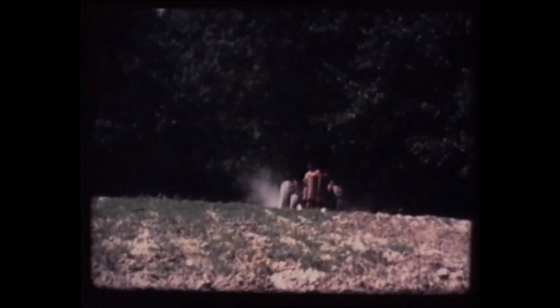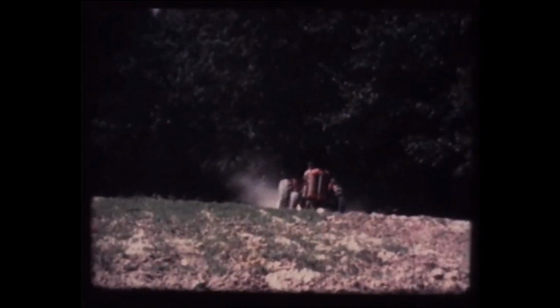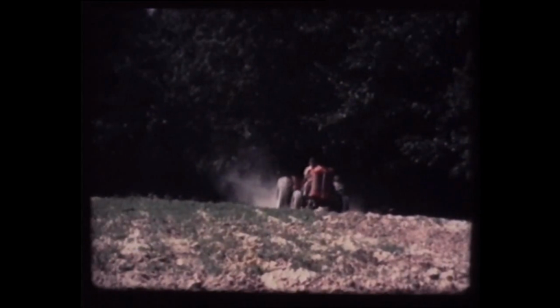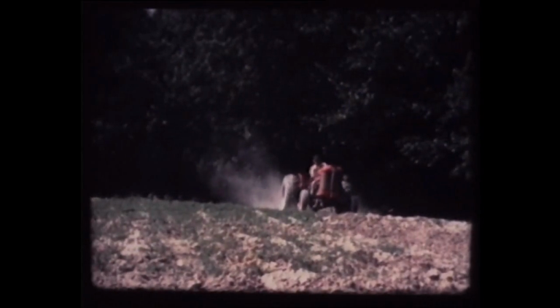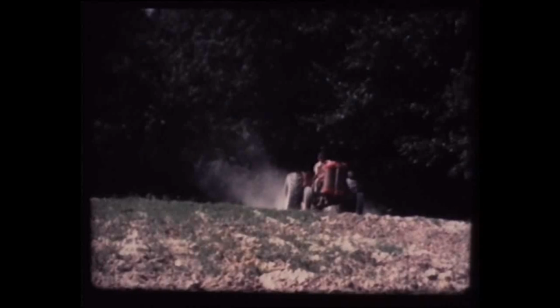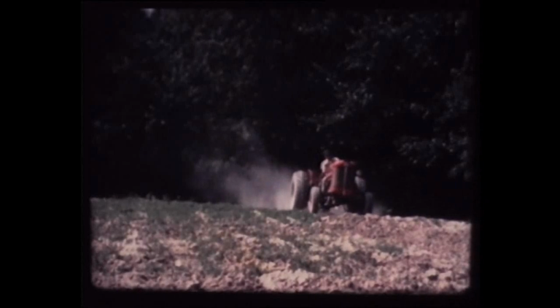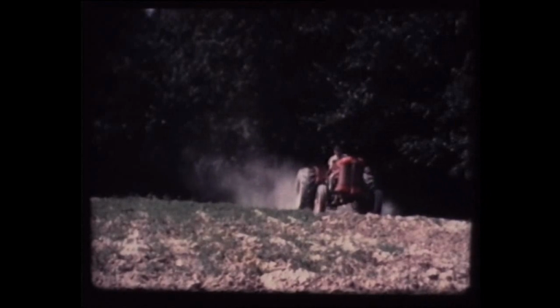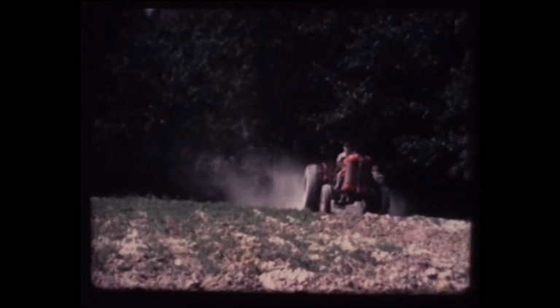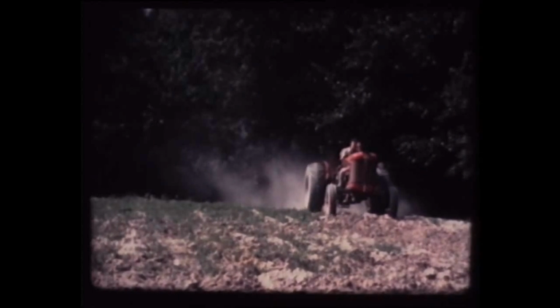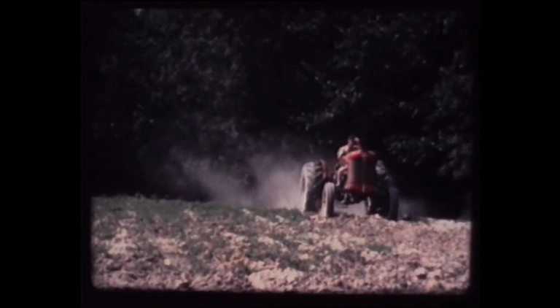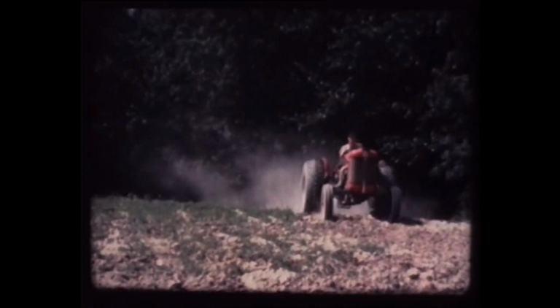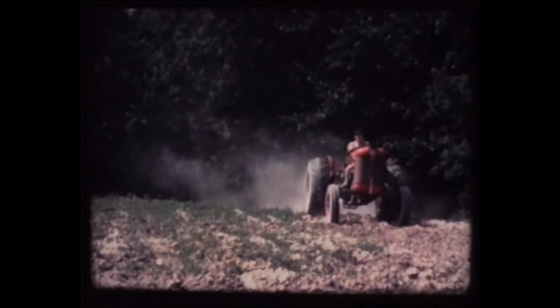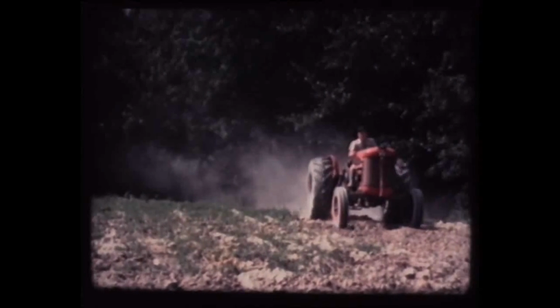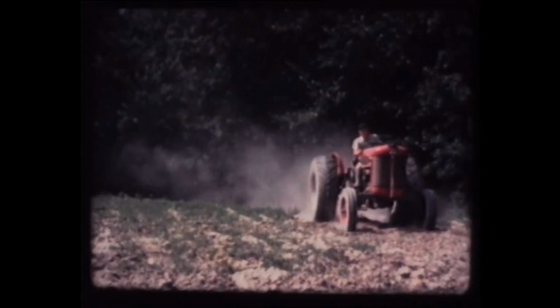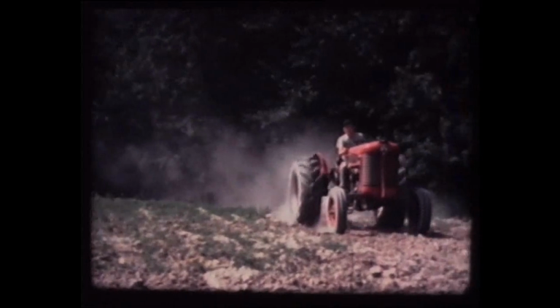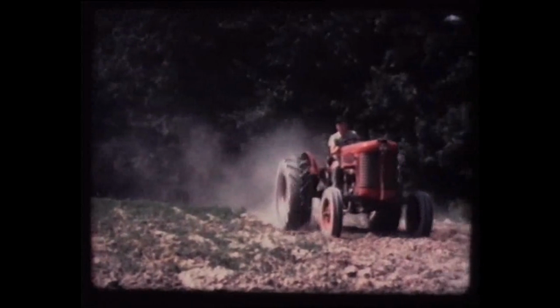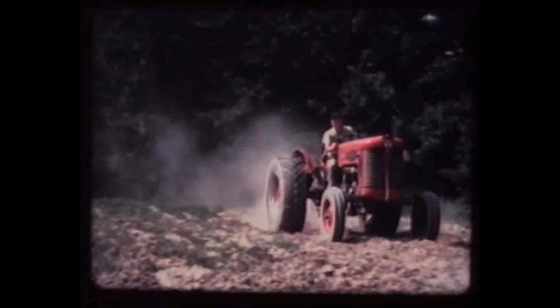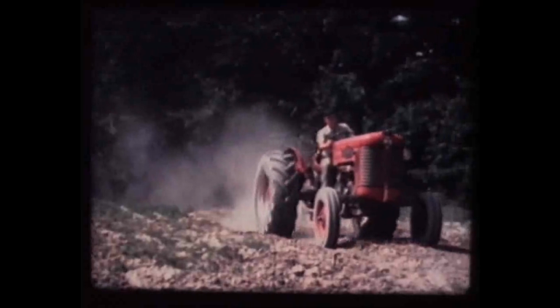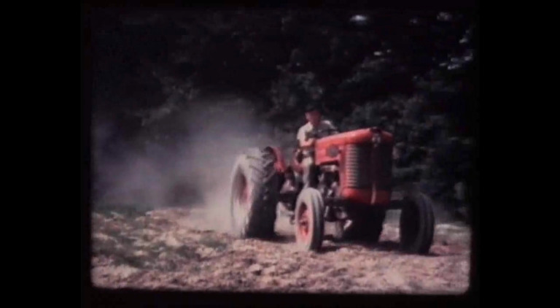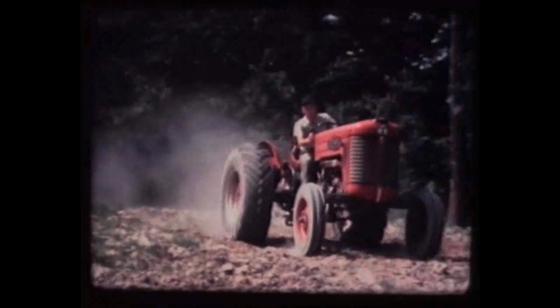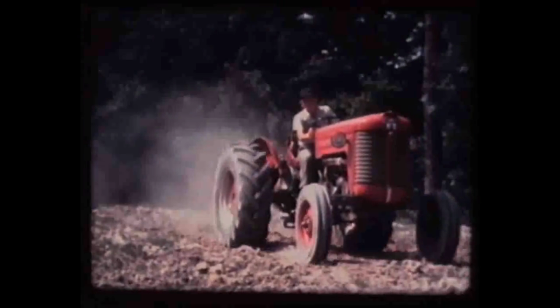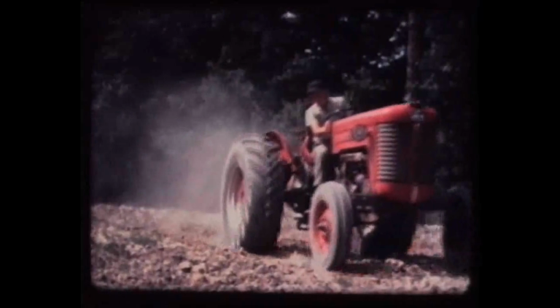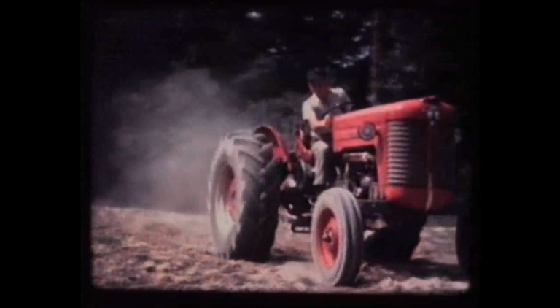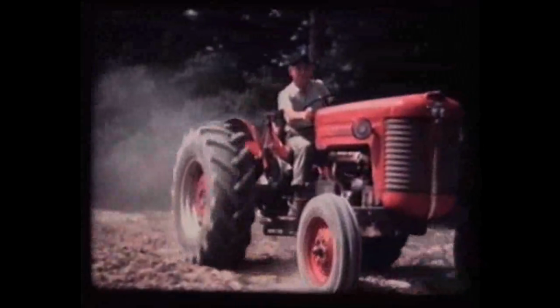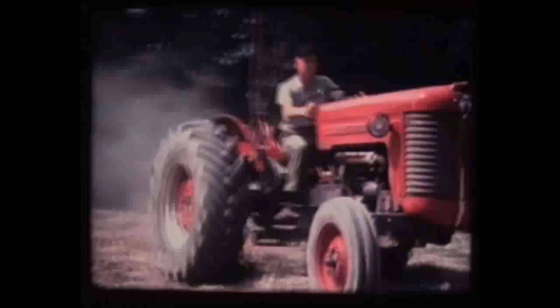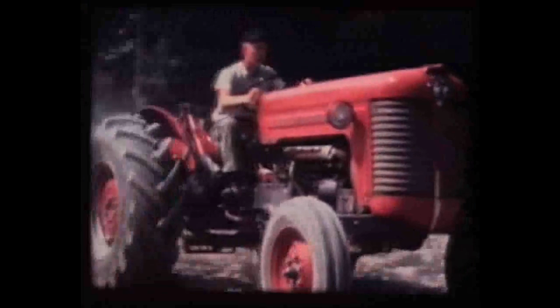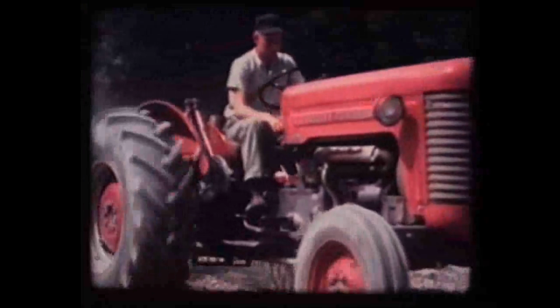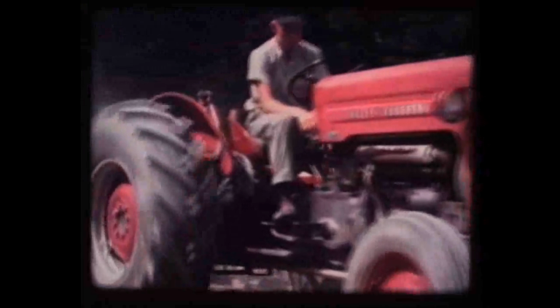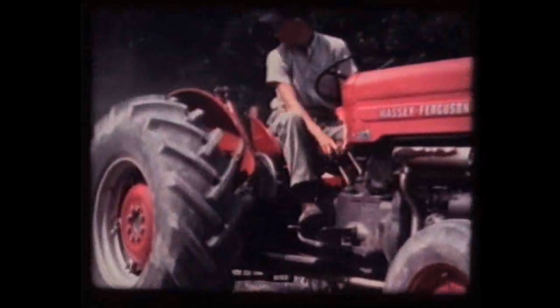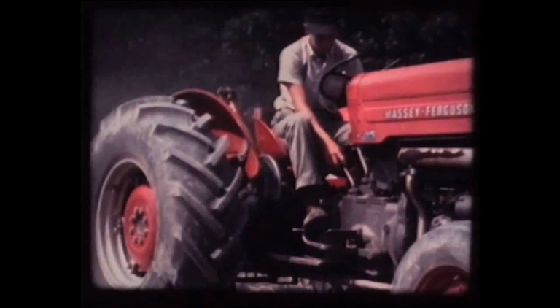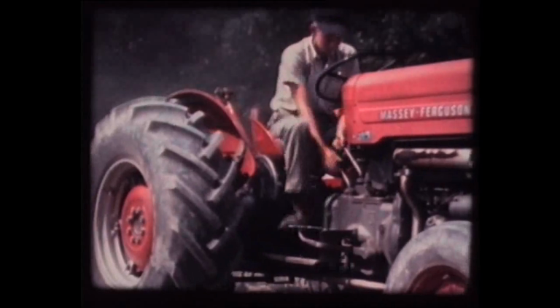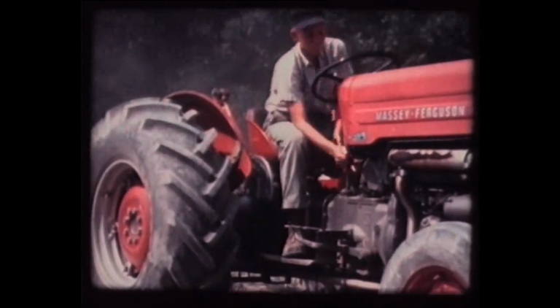At this period in time, Massey Ferguson were very excited about their new models, and they were also rushing ahead of the competition in their continuing development of the combine harvester. And this splendid collection of films really demonstrates their progress.